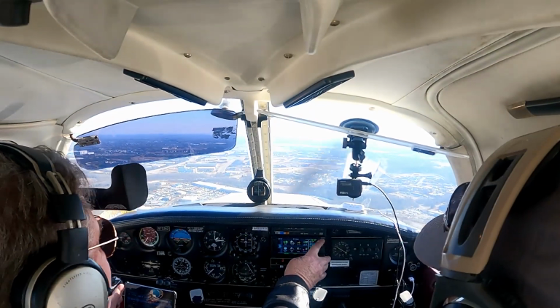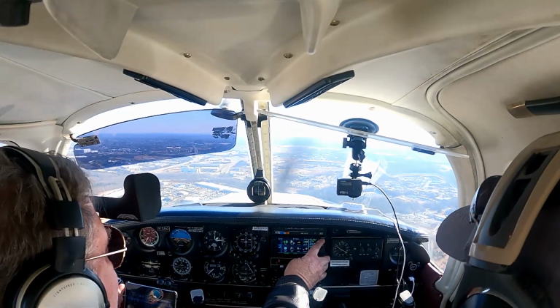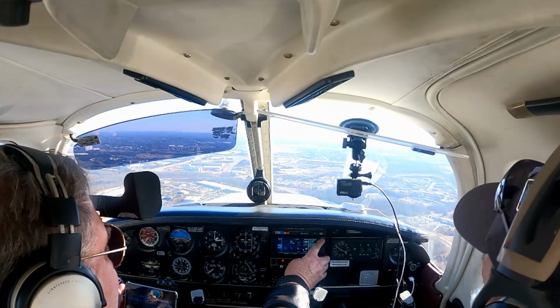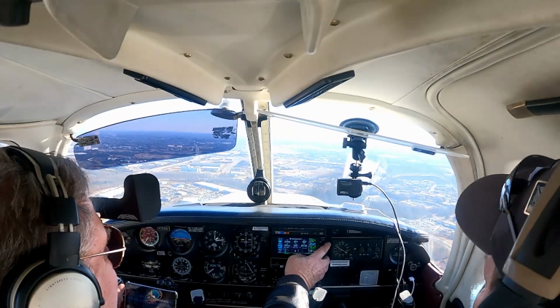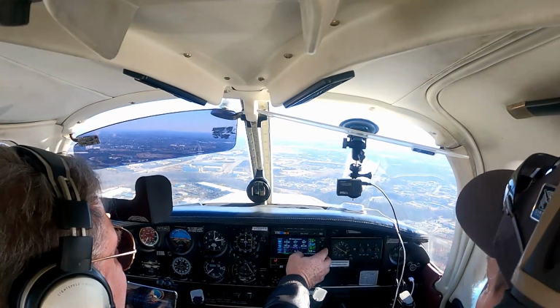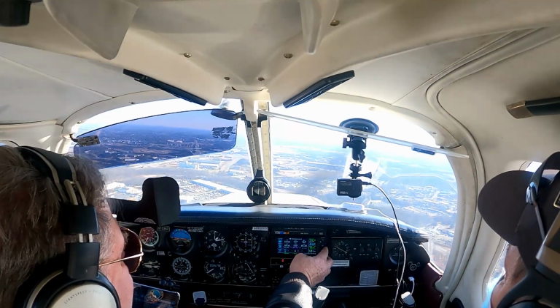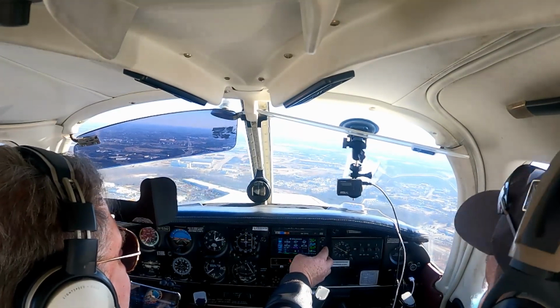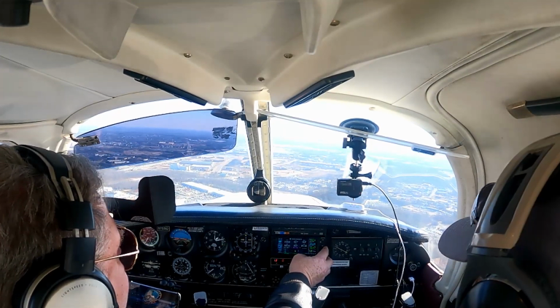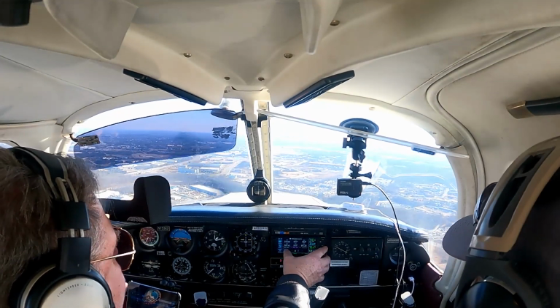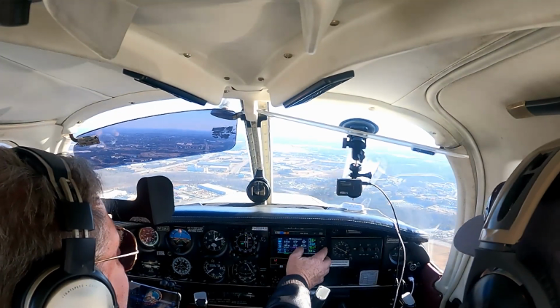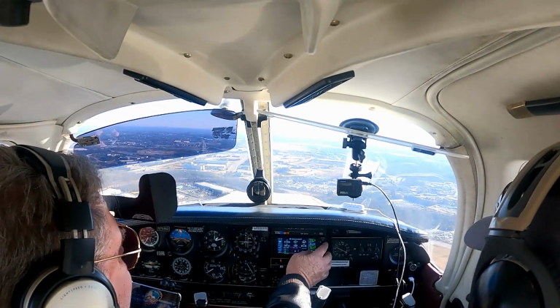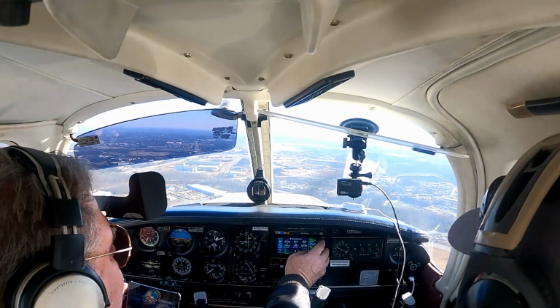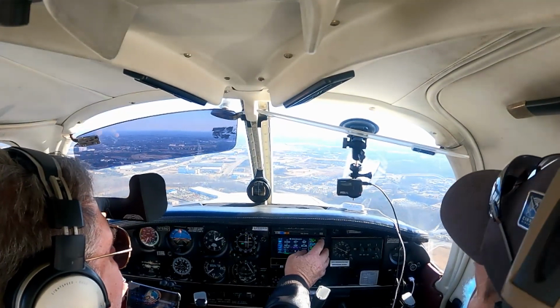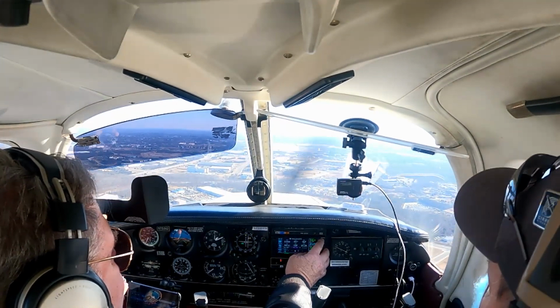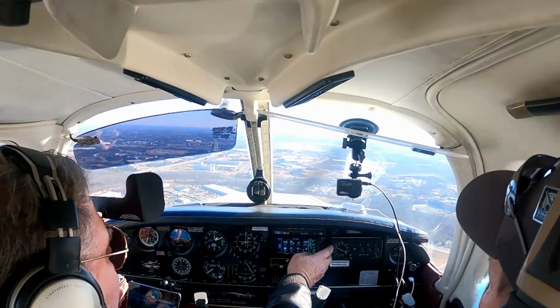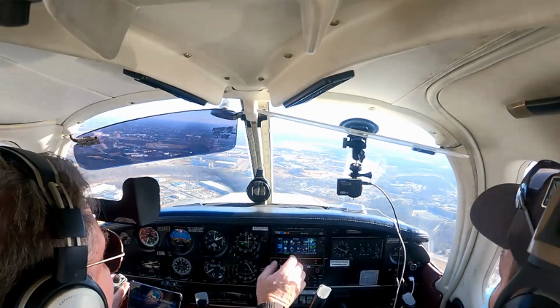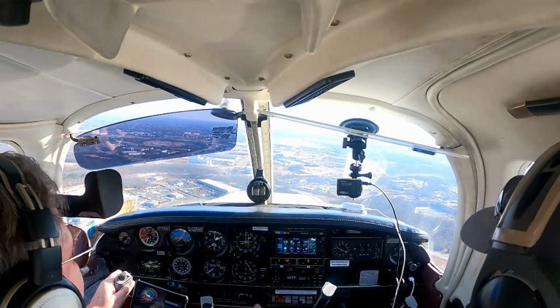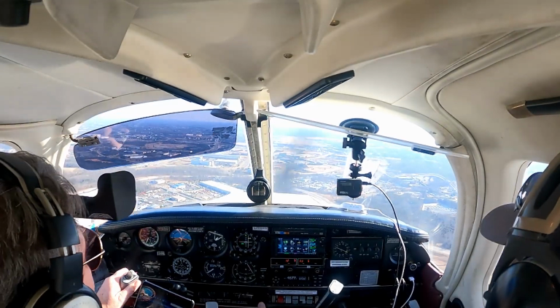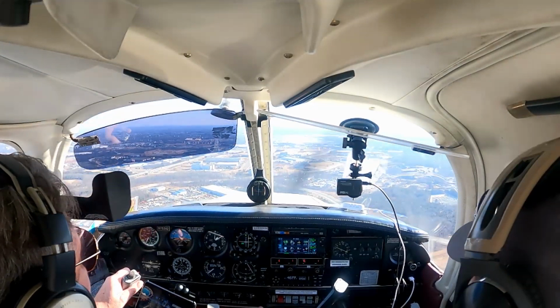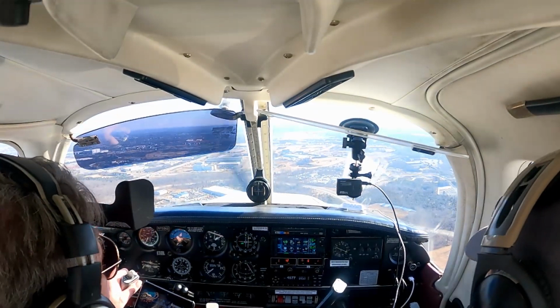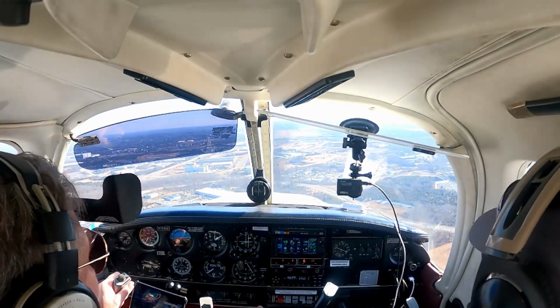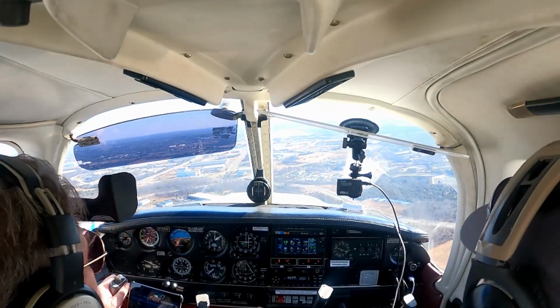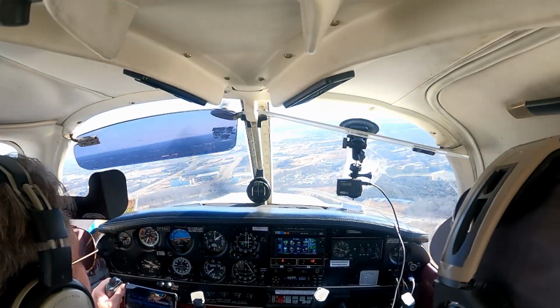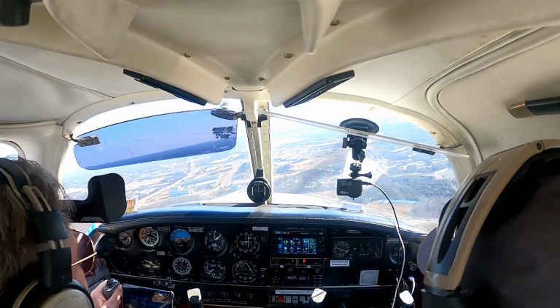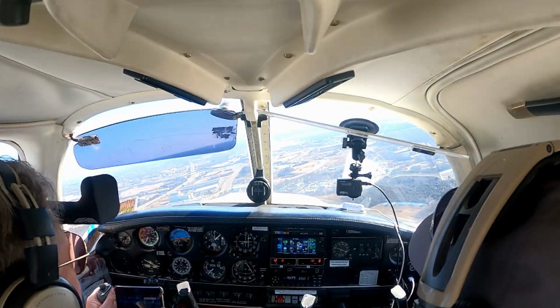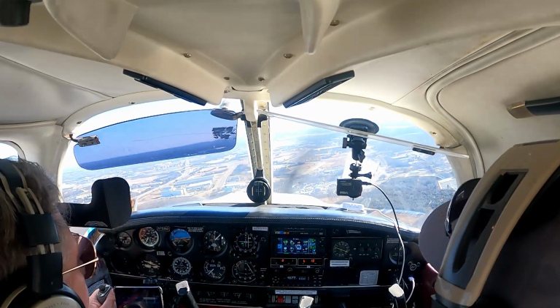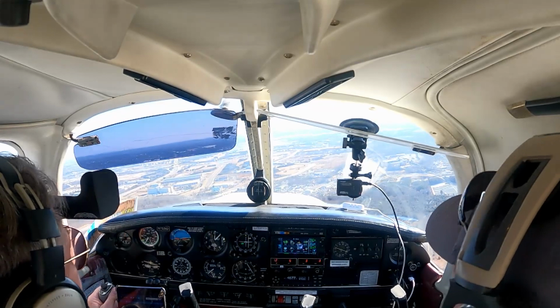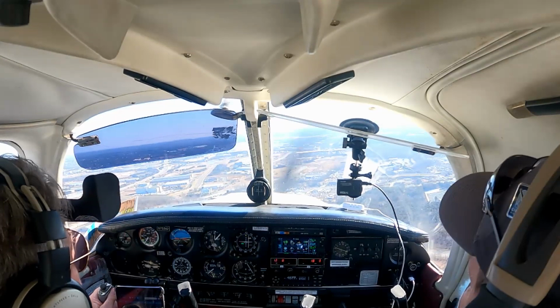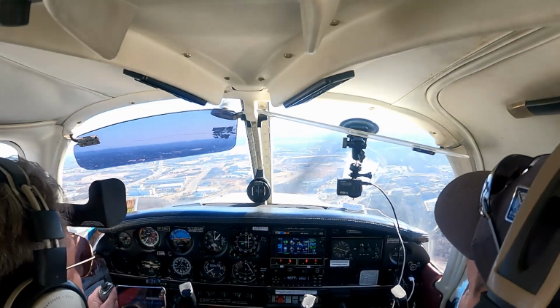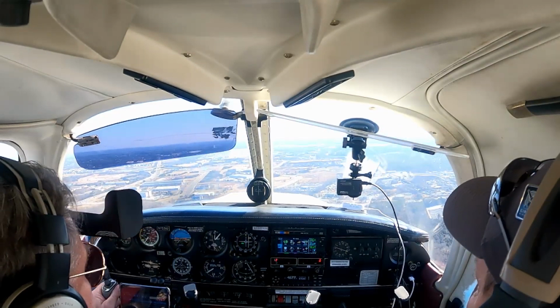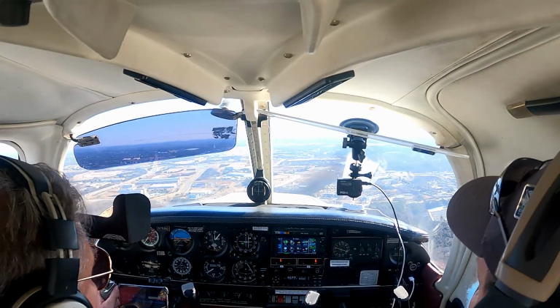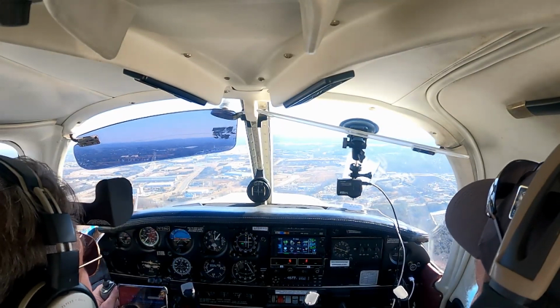Chopper 1, roger, cleared inside the delta. Wind 190 at 11, altimeter 3036. We're on the glide slope. 3036, cleared inside the delta.